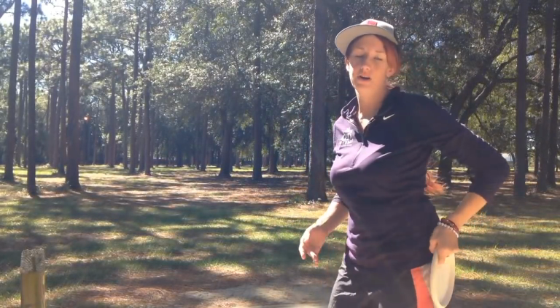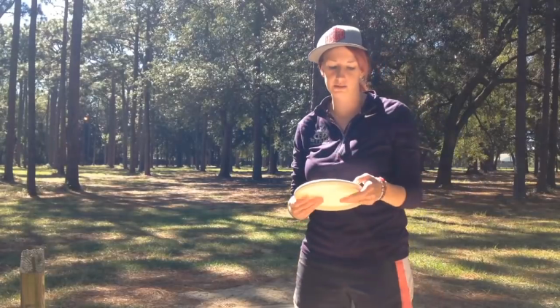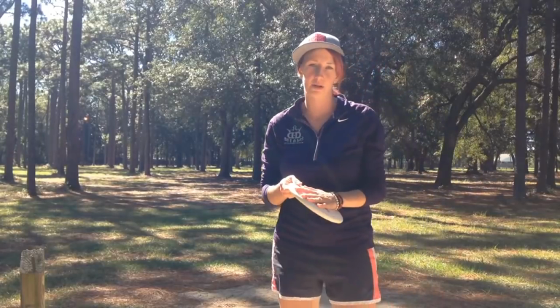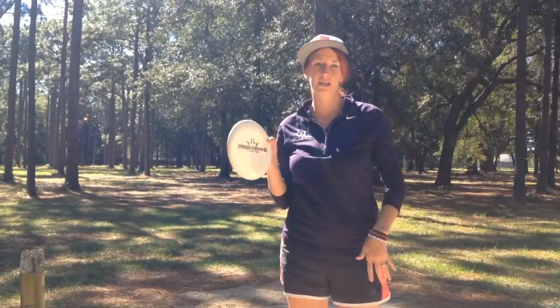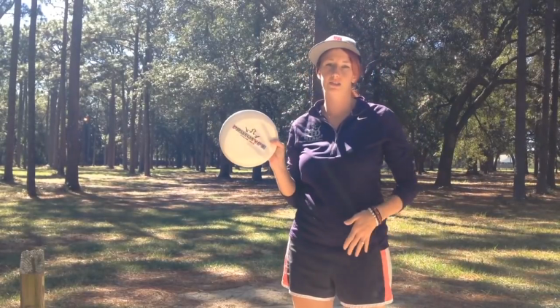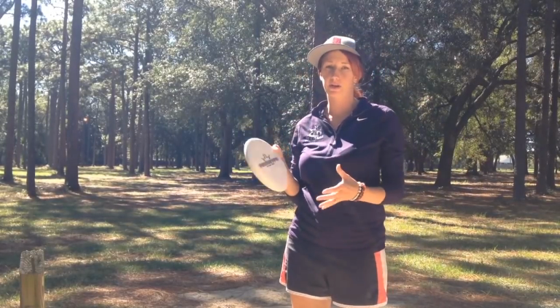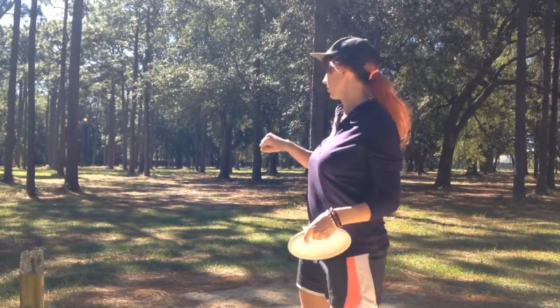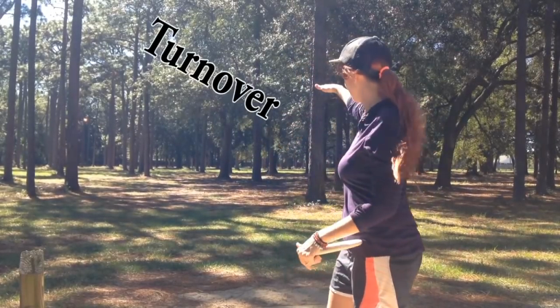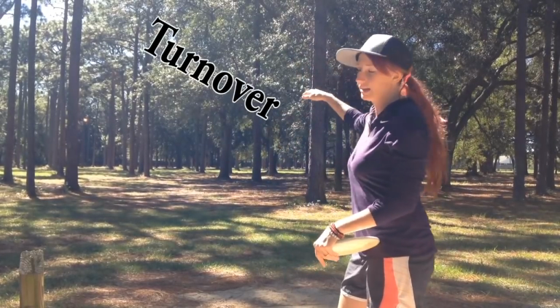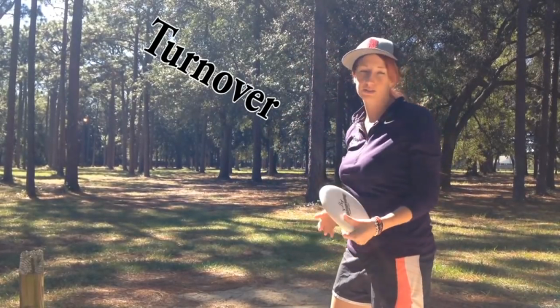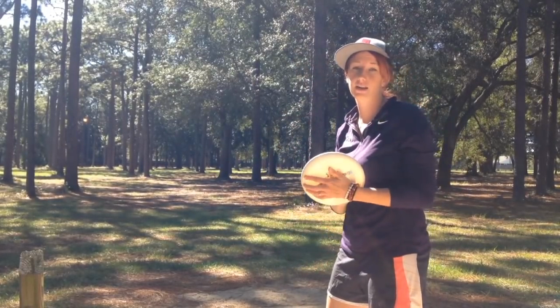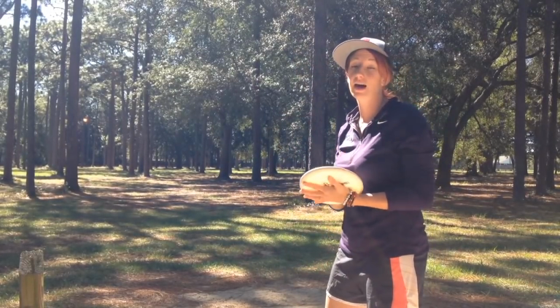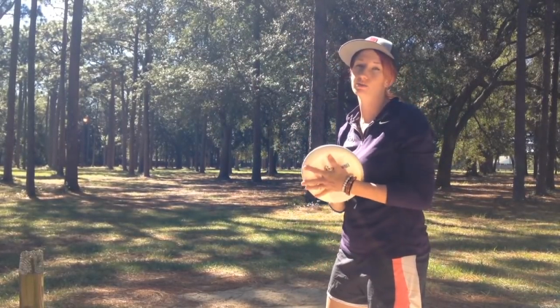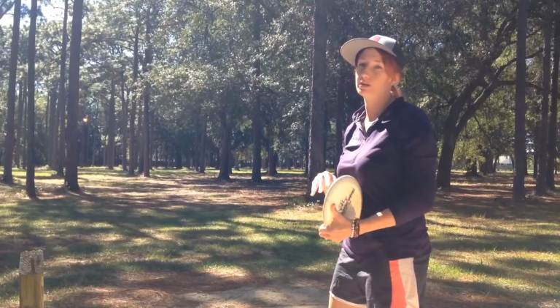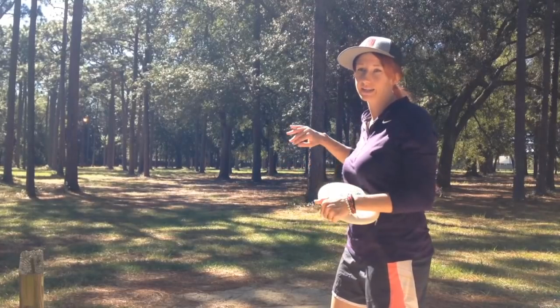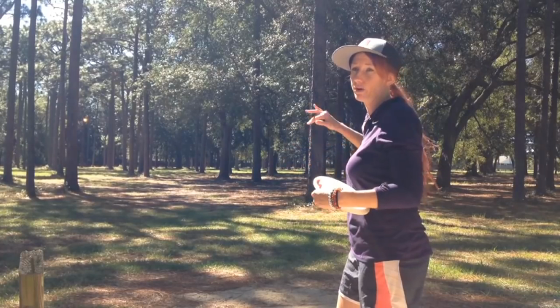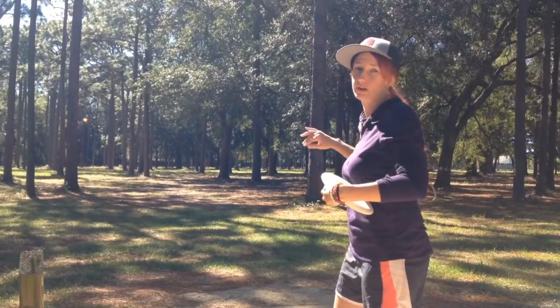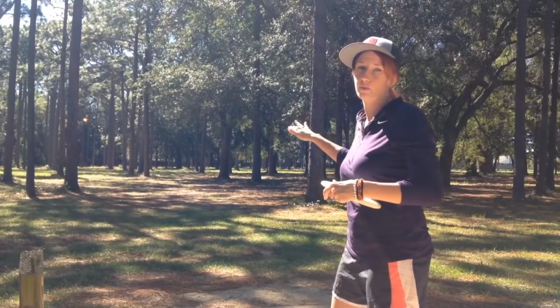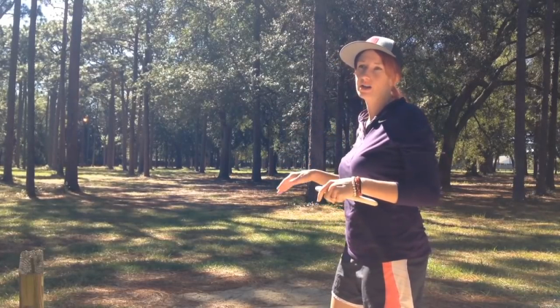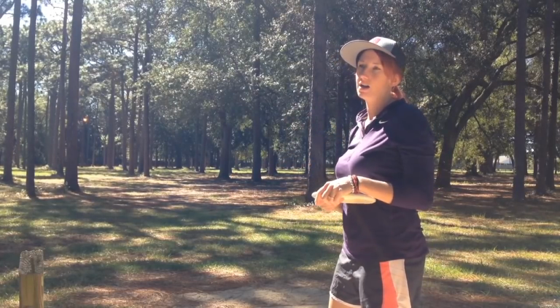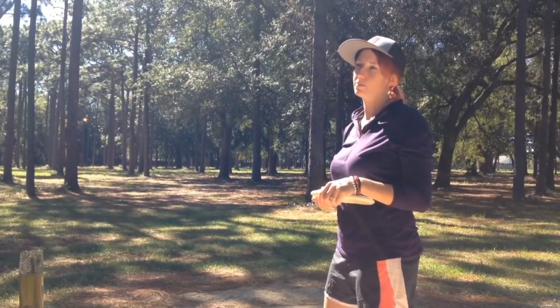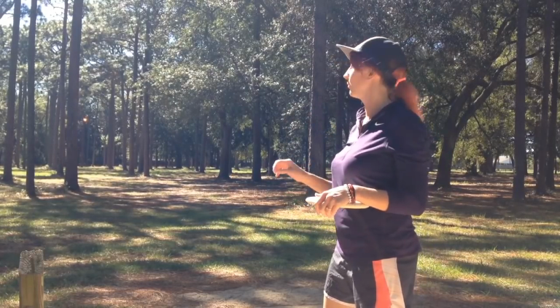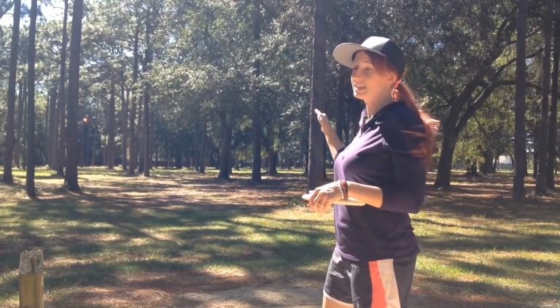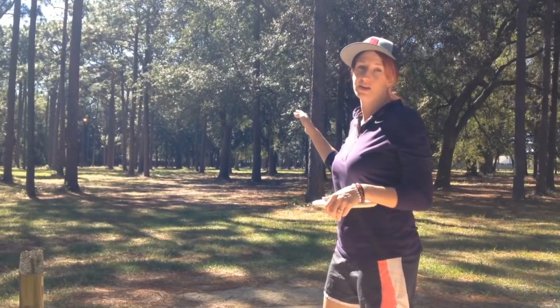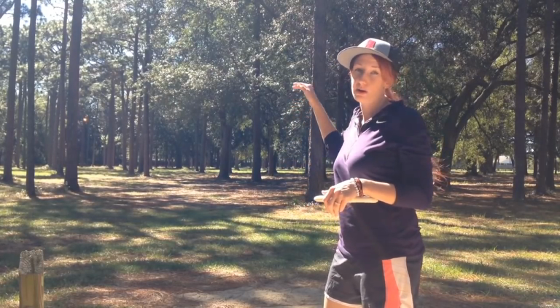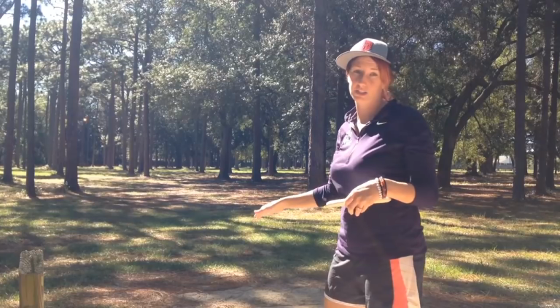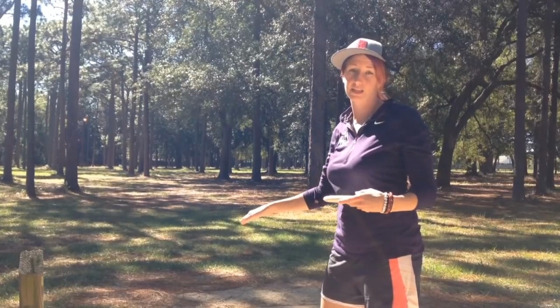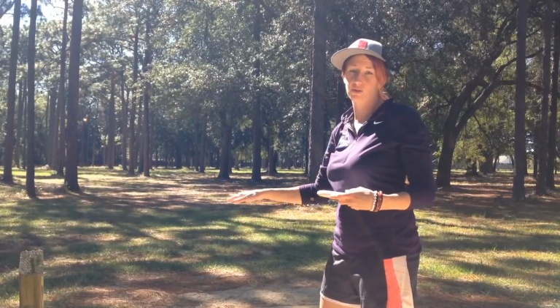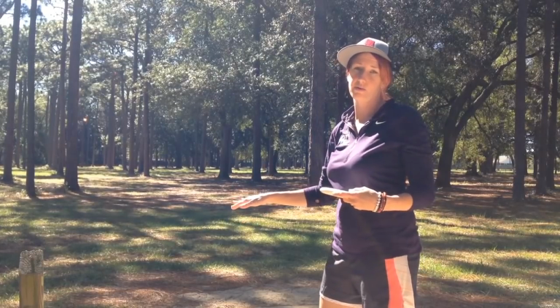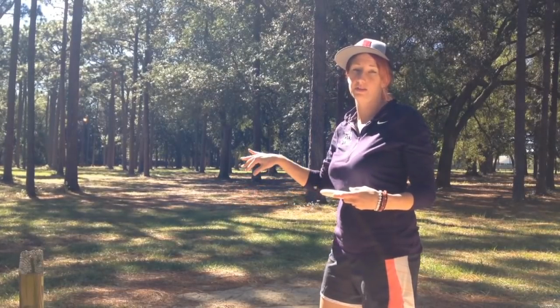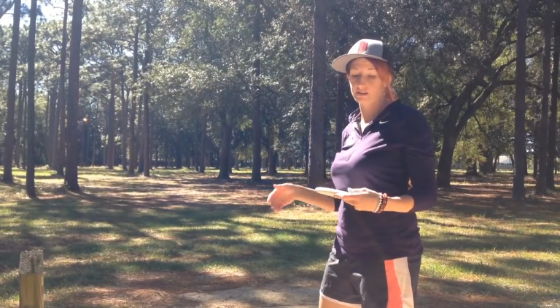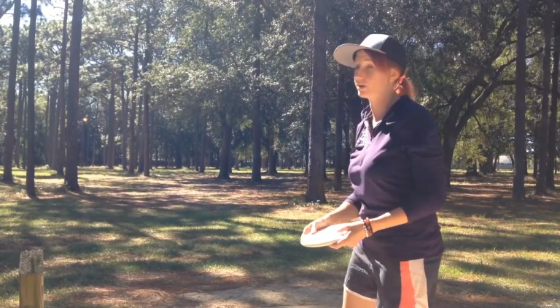There are other times when I want my putter to turn over, and I use this shot a lot in the woods when I'm trying to get right or around a corner. That way, if I hit something, it's probably just going to sit and fall in the fairway if it doesn't get around the corner.